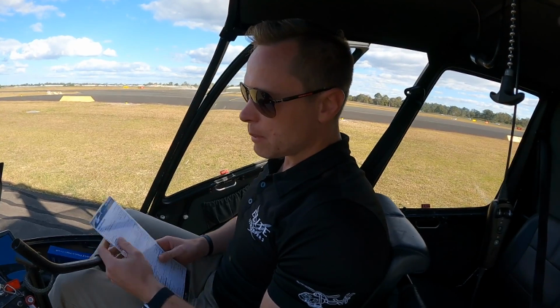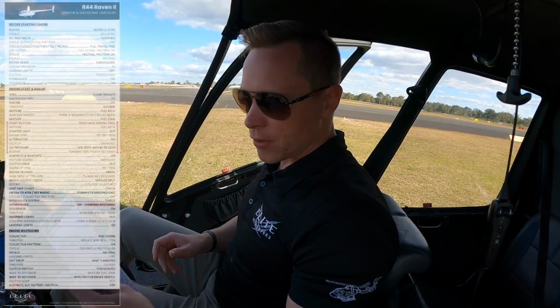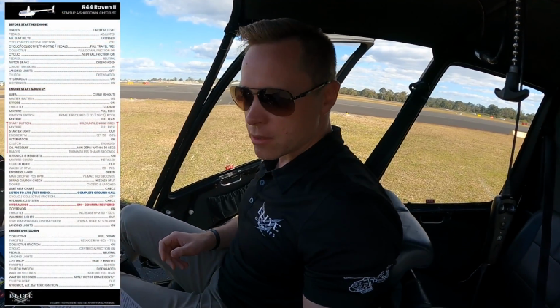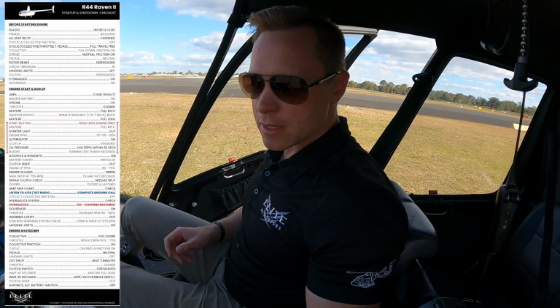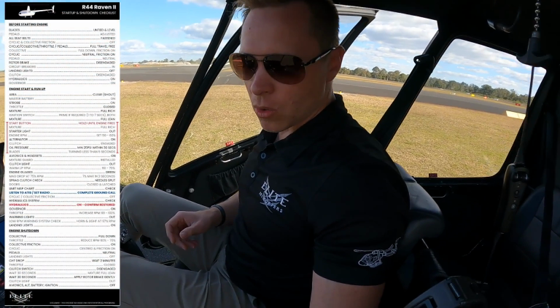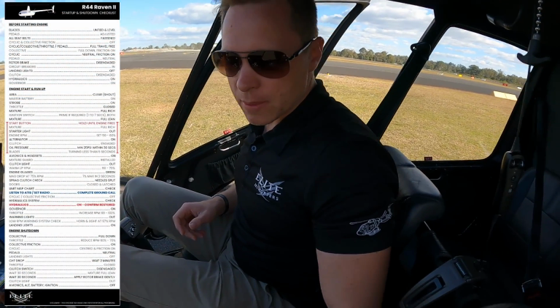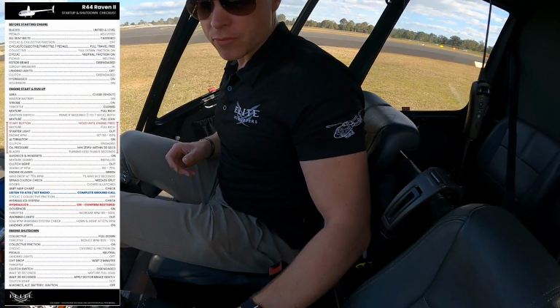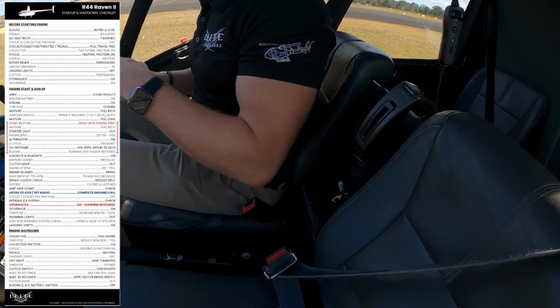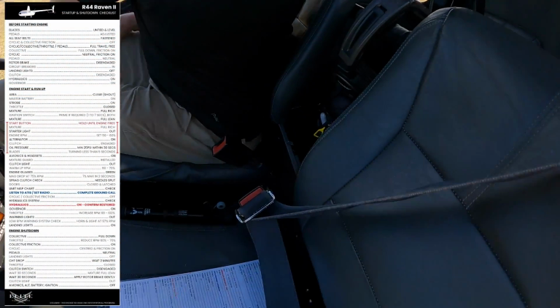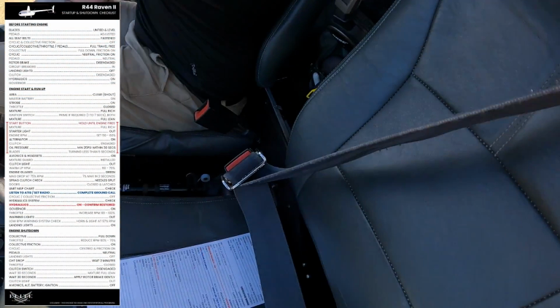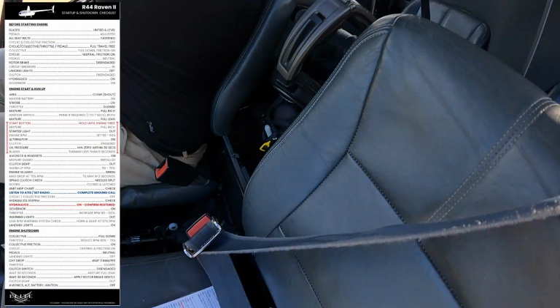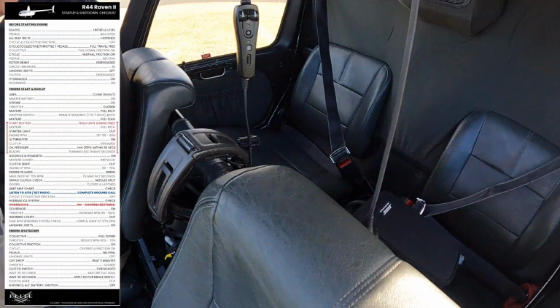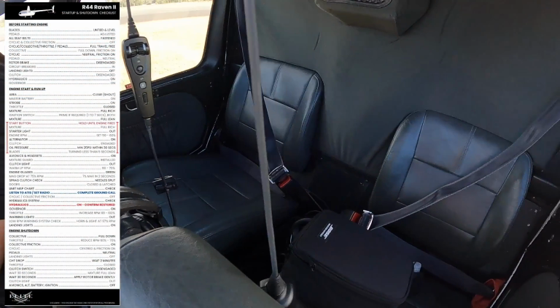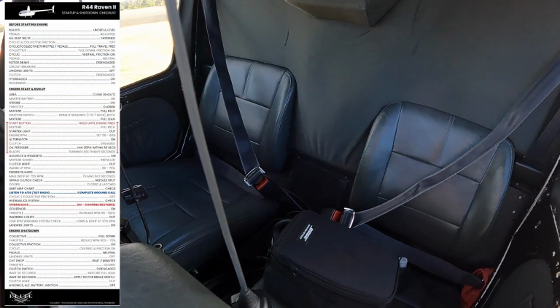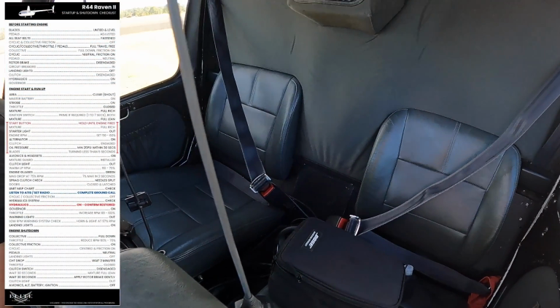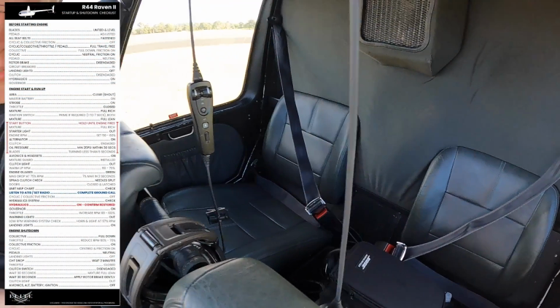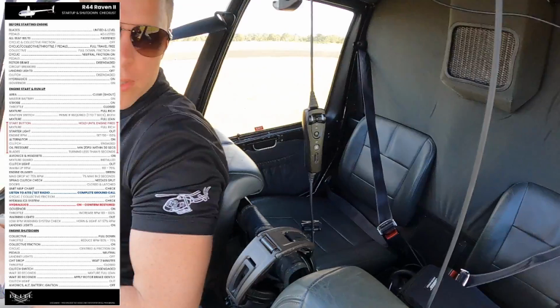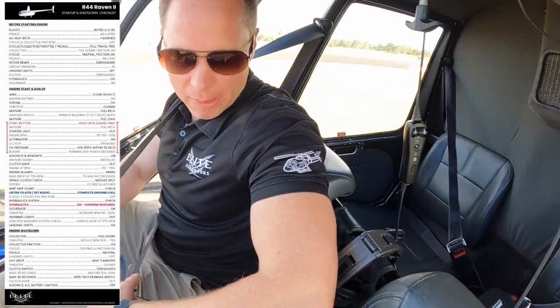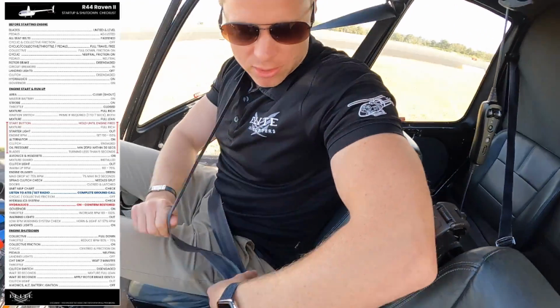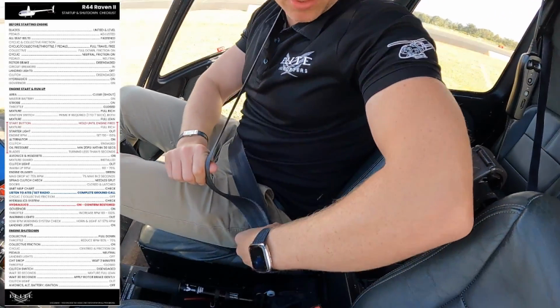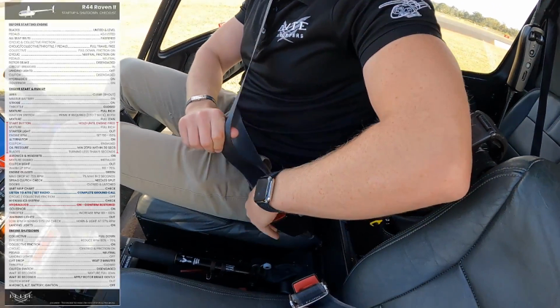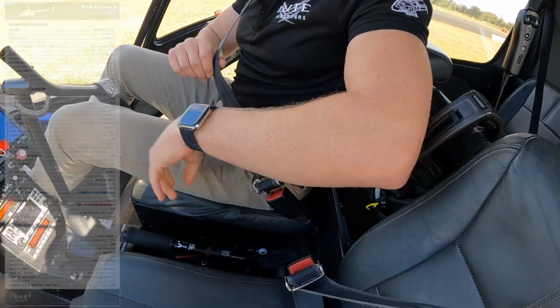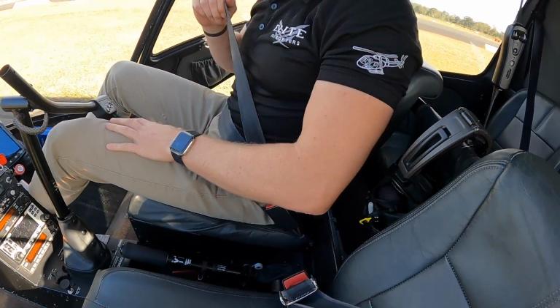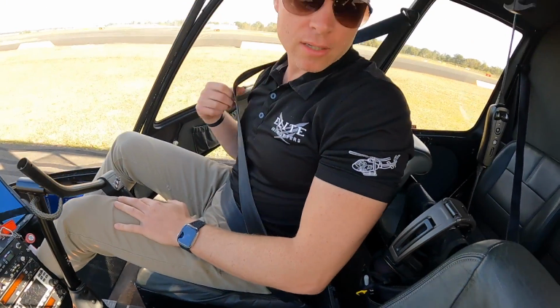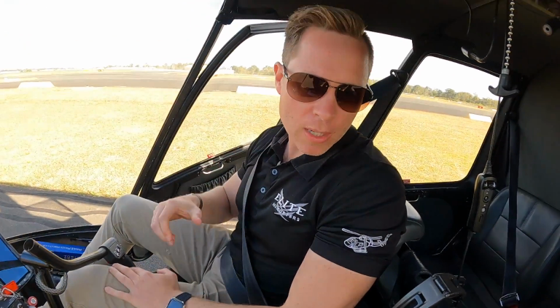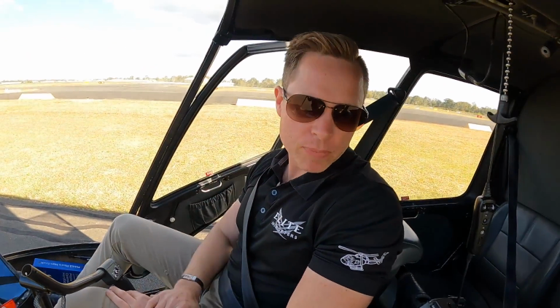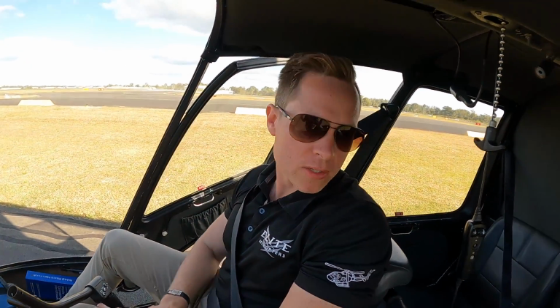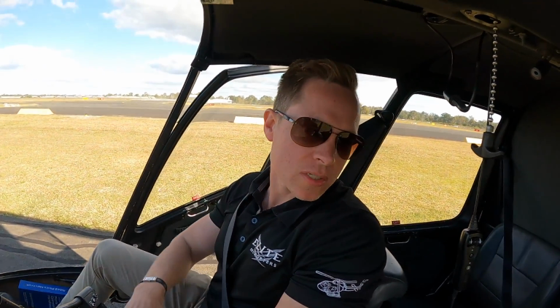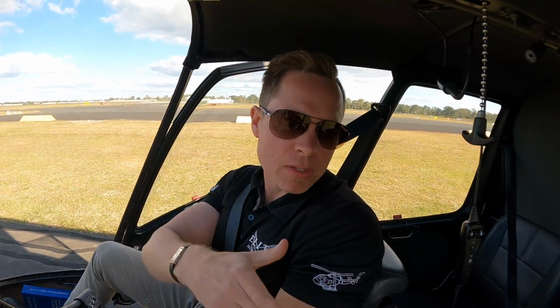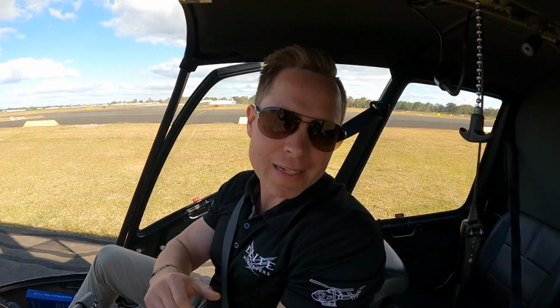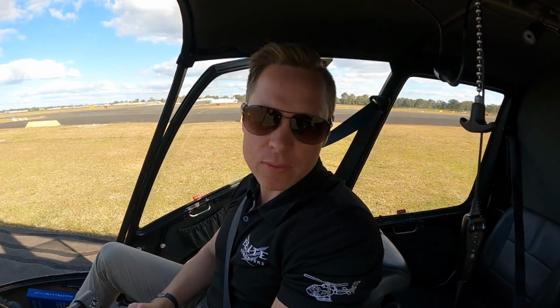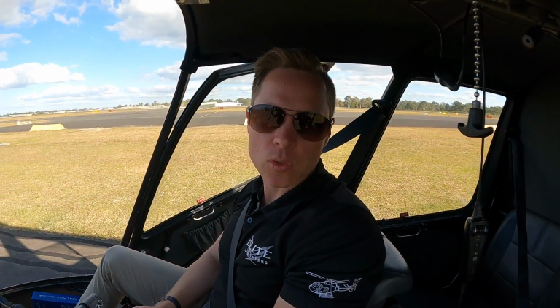Seatbelts fastened. It says all seatbelts fastened, and the reason for that is to make sure that your passengers have got their seatbelts fastened as well and there are no seatbelts hanging out the door.